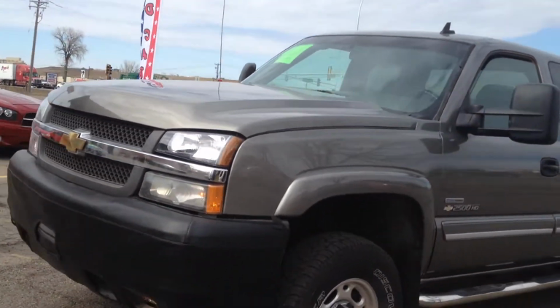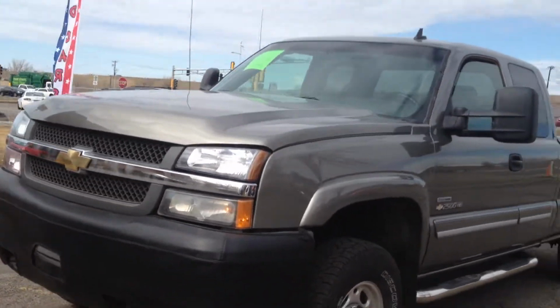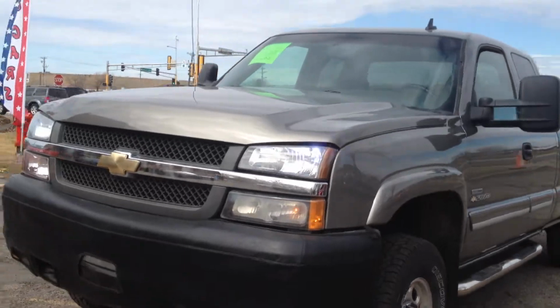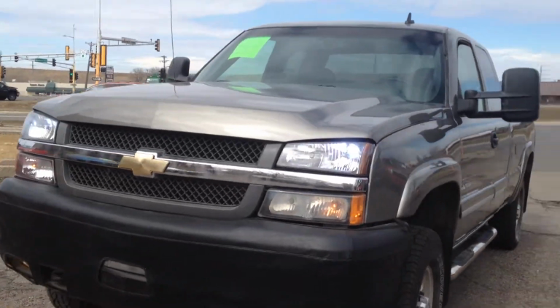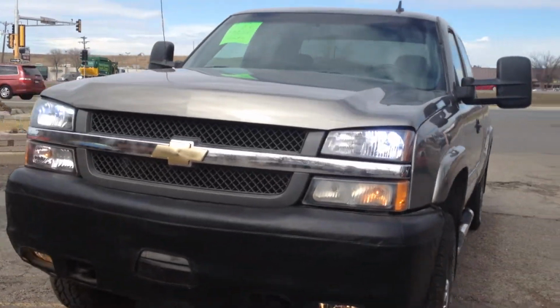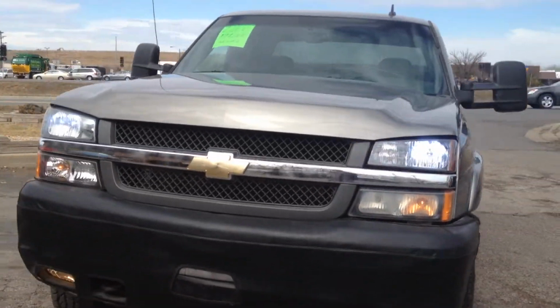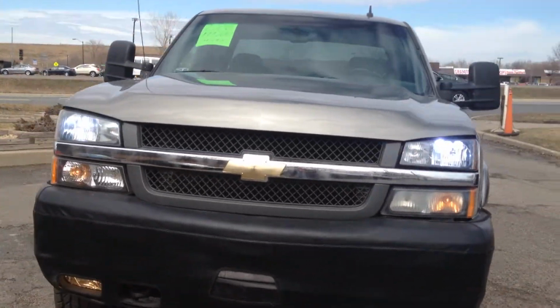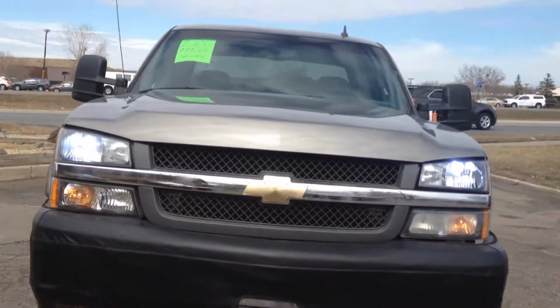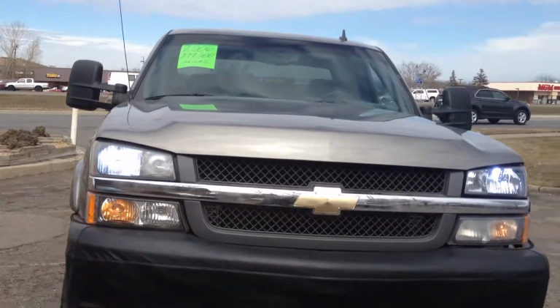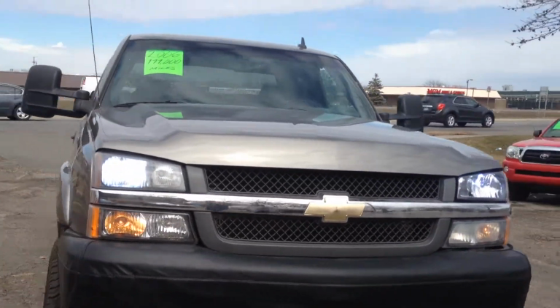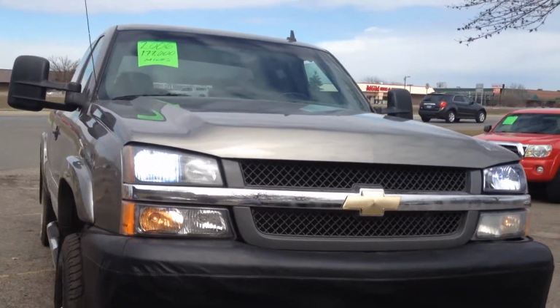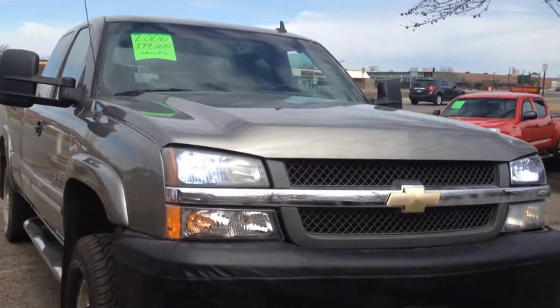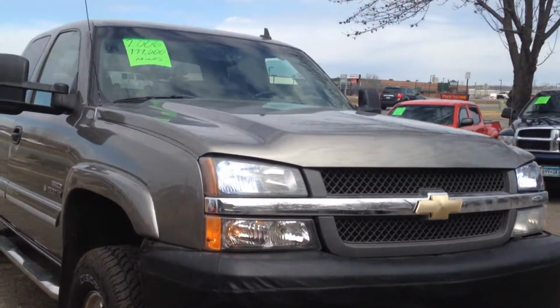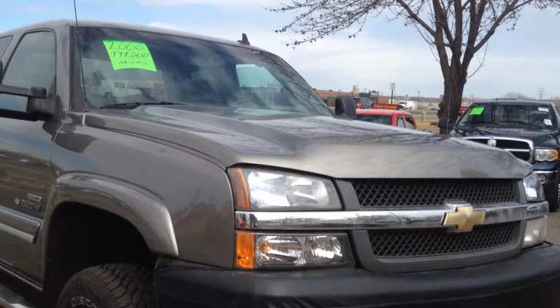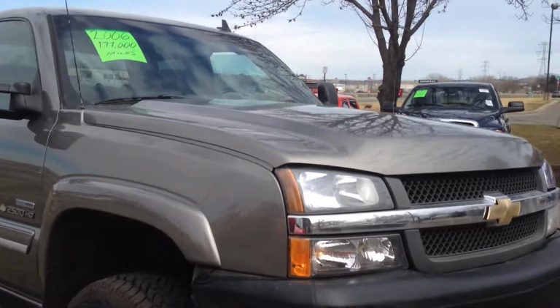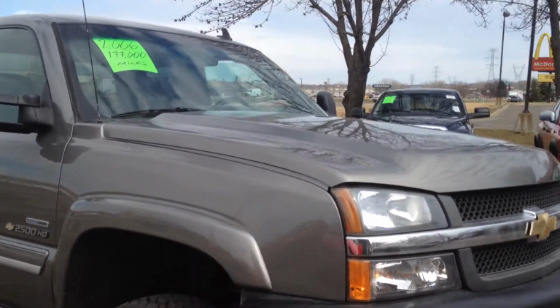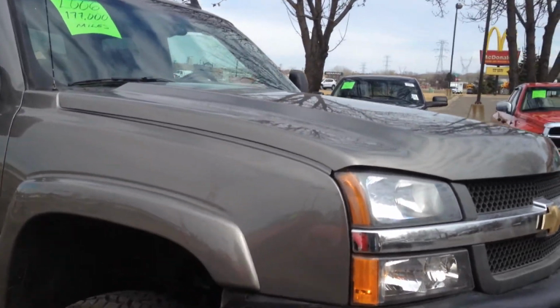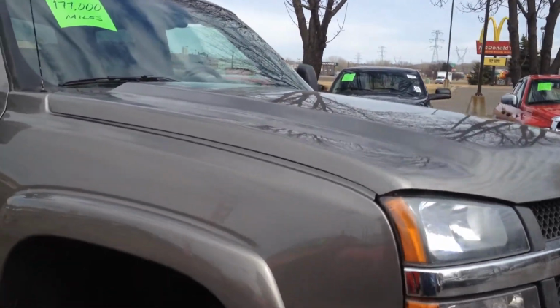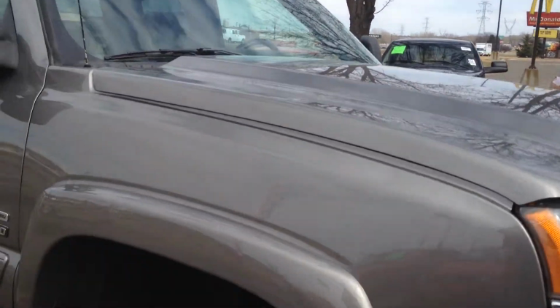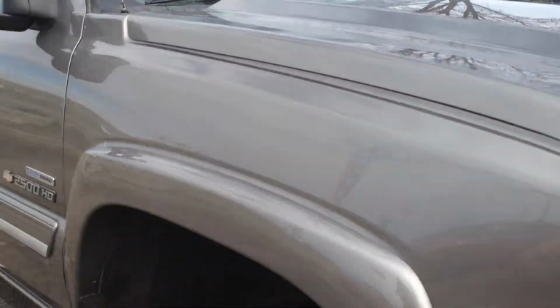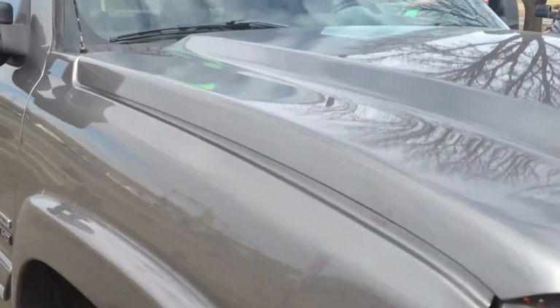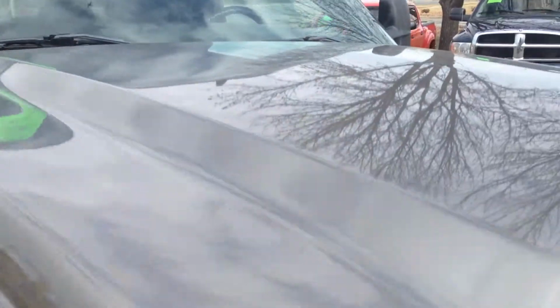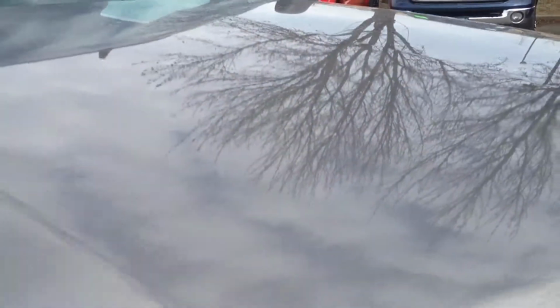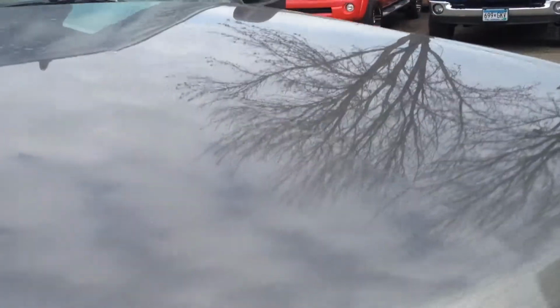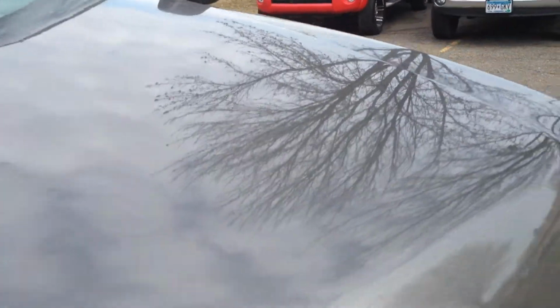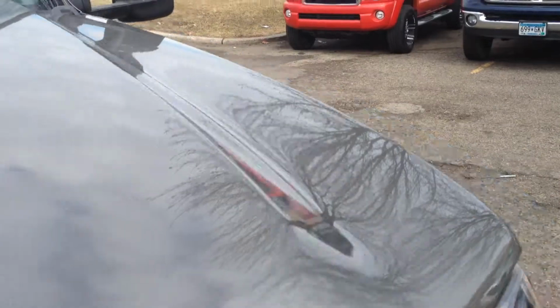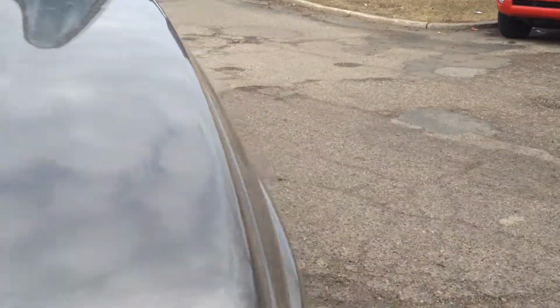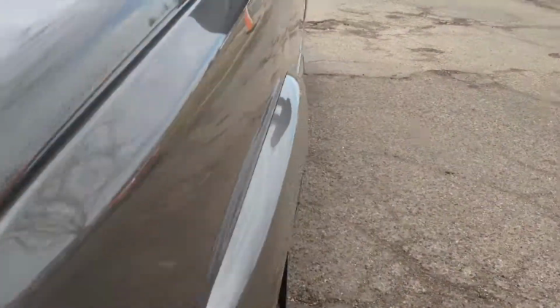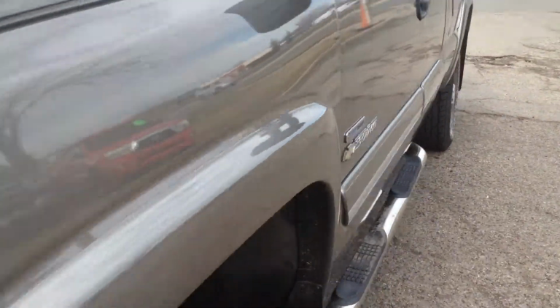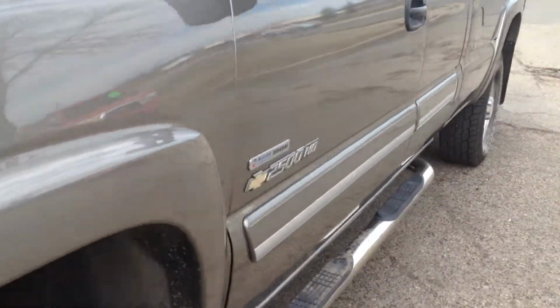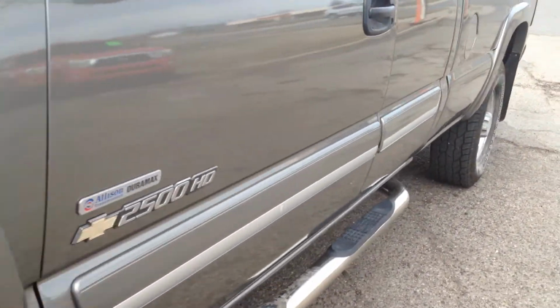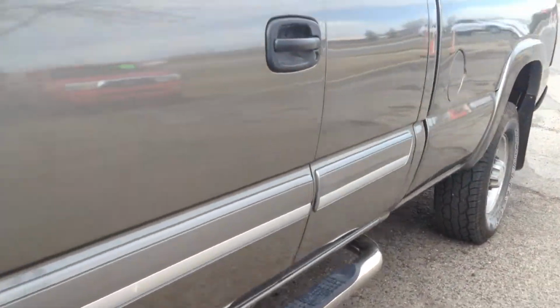This truck is in beautiful shape. It's got the fog lights on the tow hooks, high-intensity headlights, and a bra cover for the bumper. Painted to match fender flares, no hail on the vehicle, the body is extremely clean.